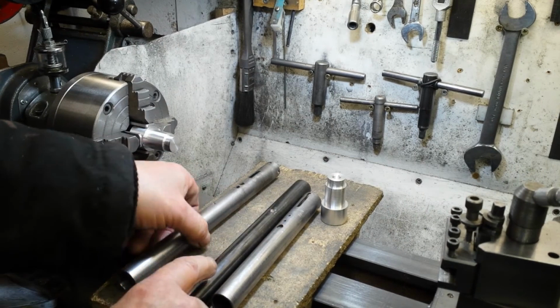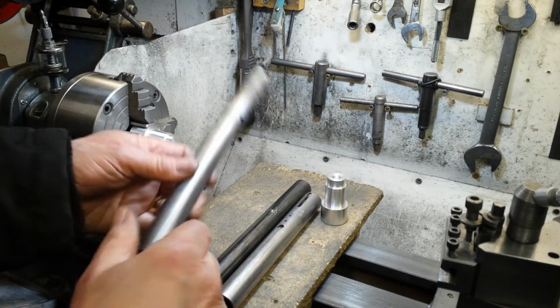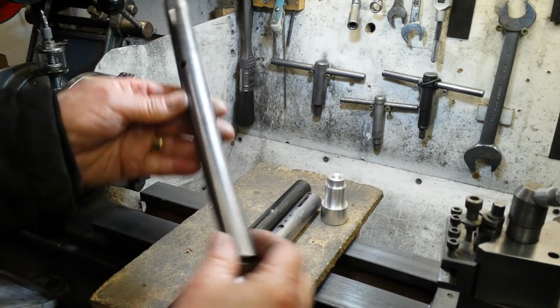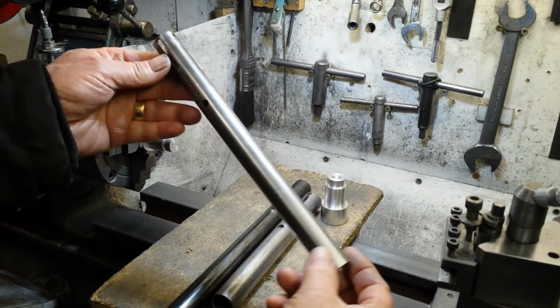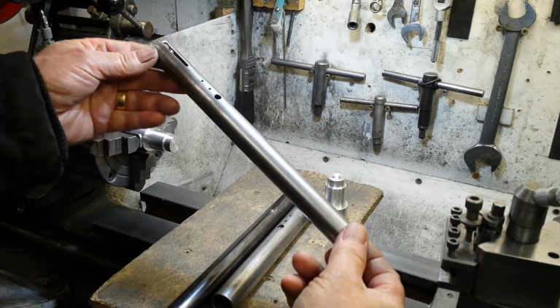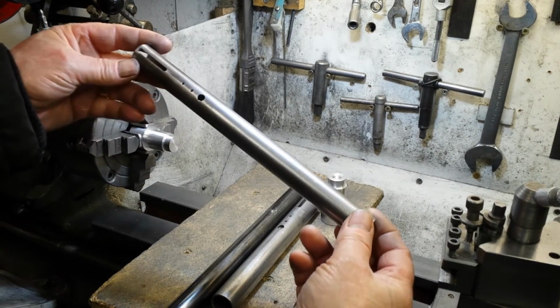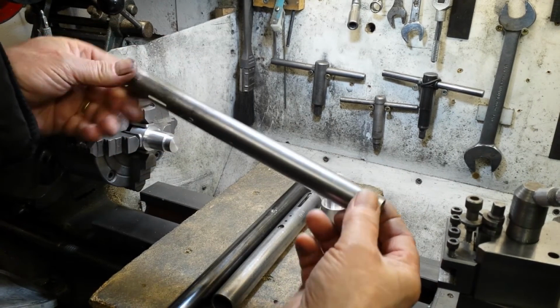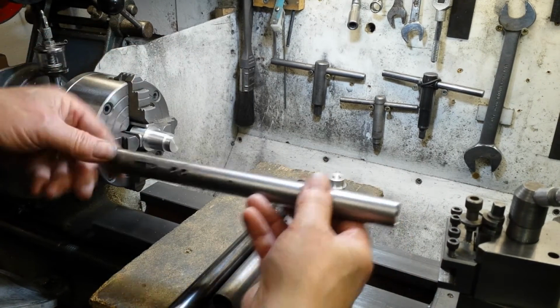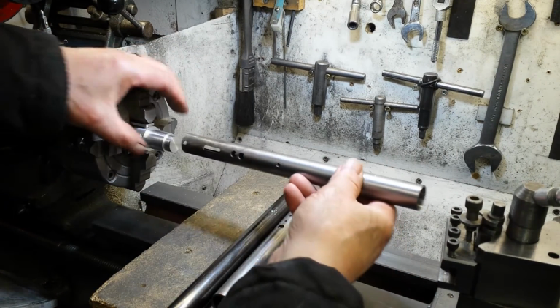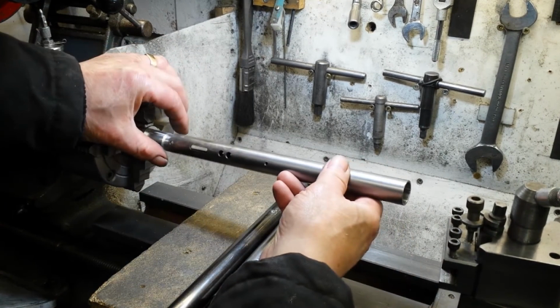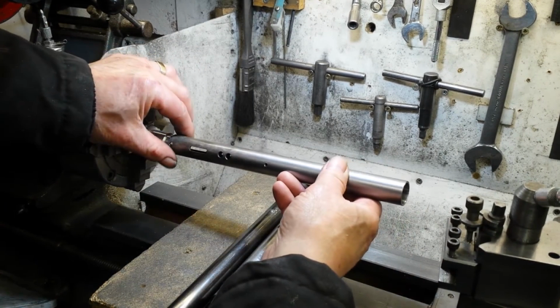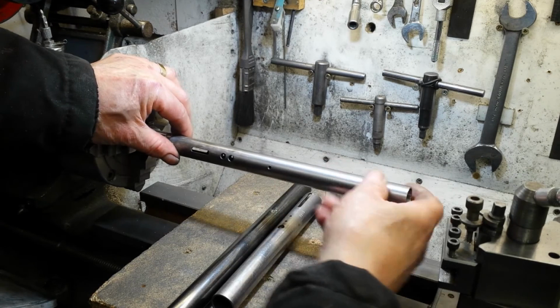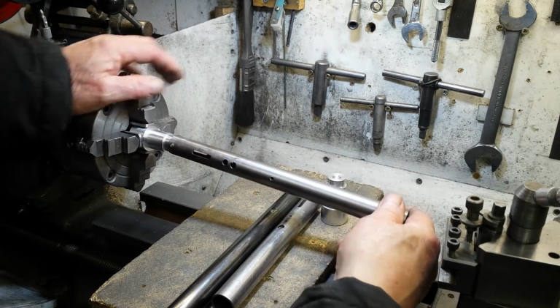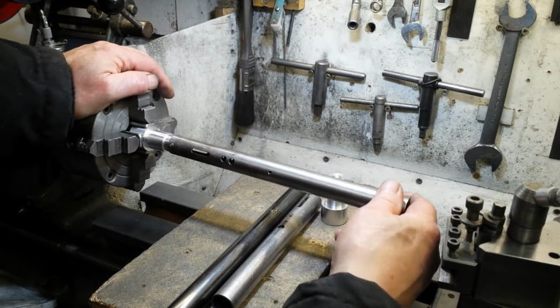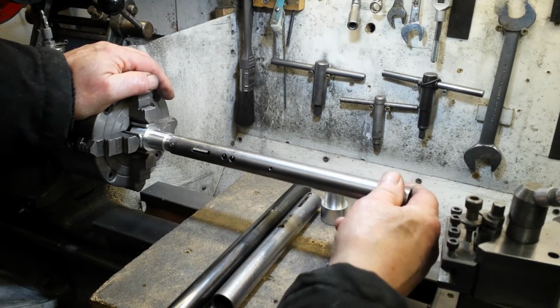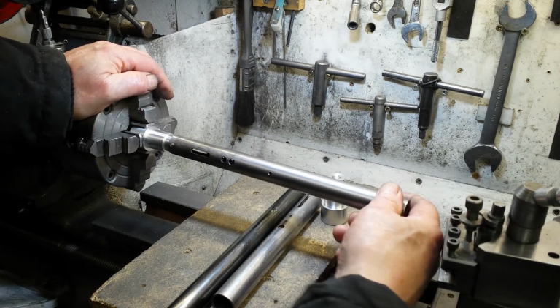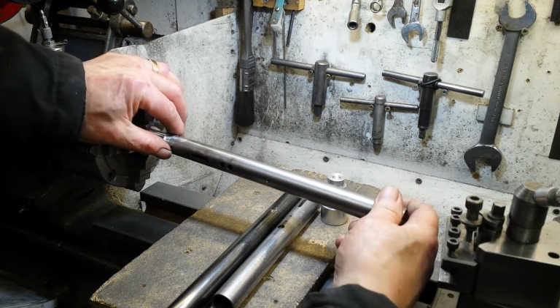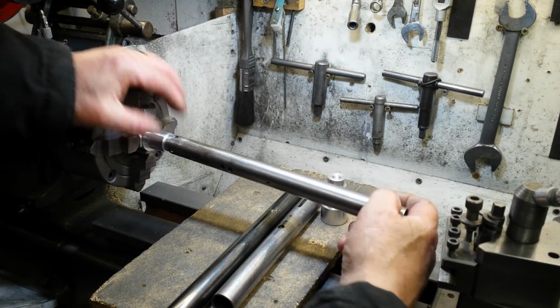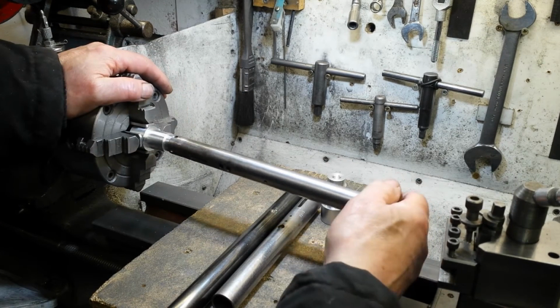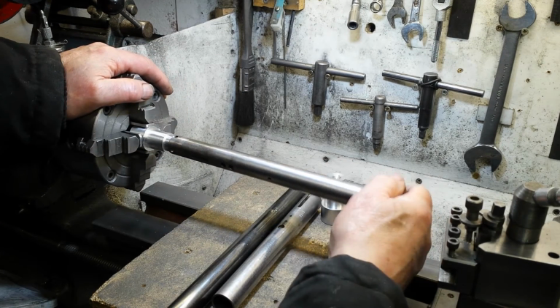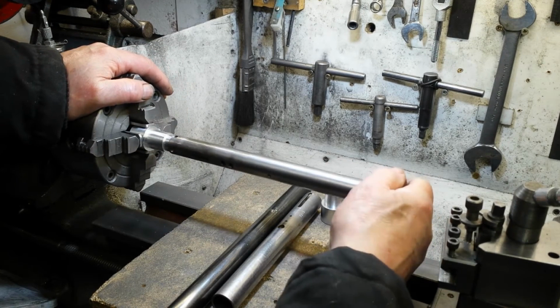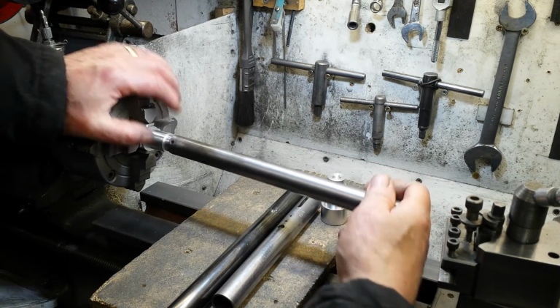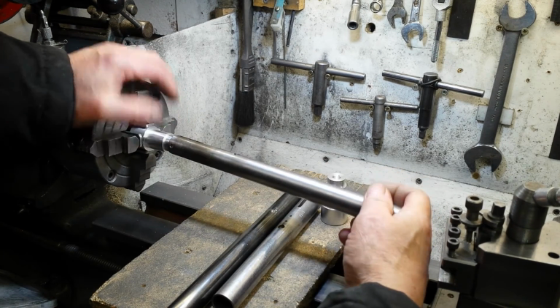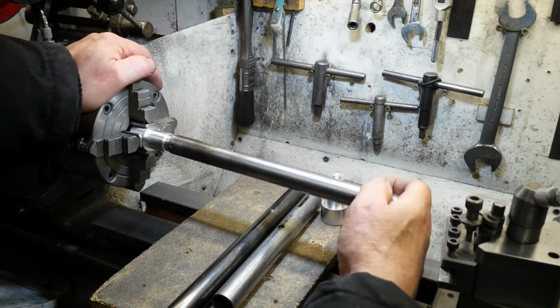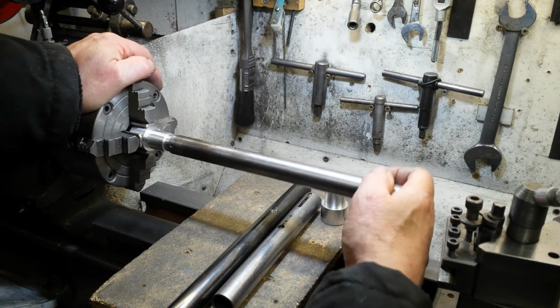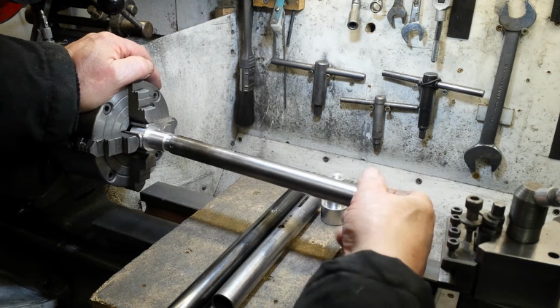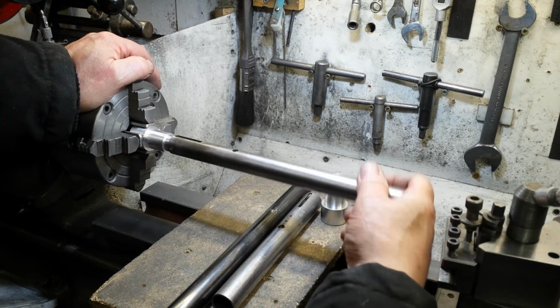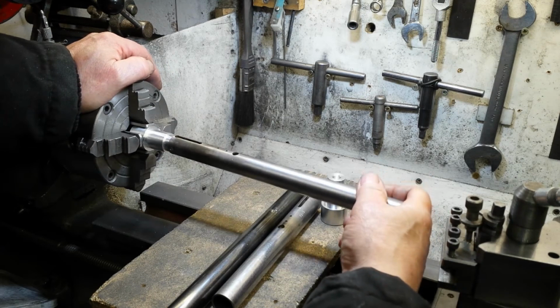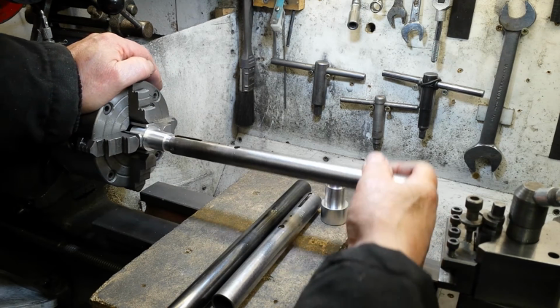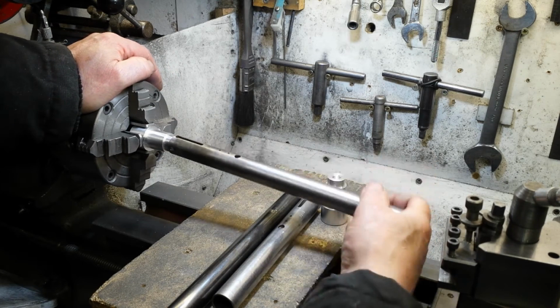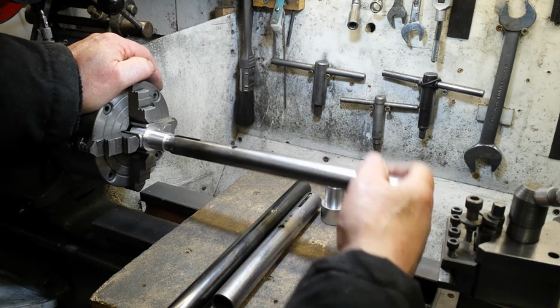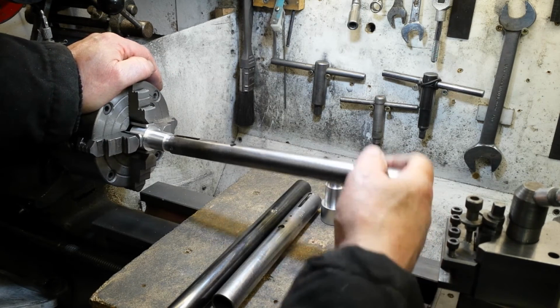Now the King Rat tube — nicely polished. Won't go on. I'd have to use a hammer to get that on there, and it would mark it up quite badly. Not a chance of it going on there.